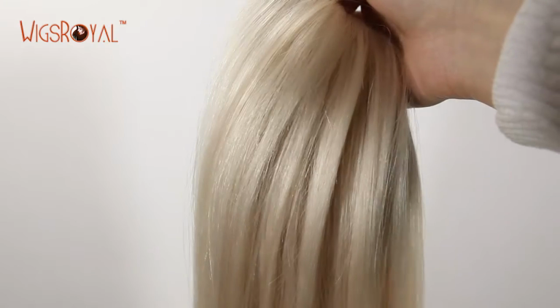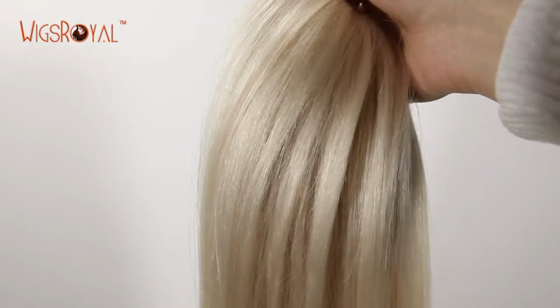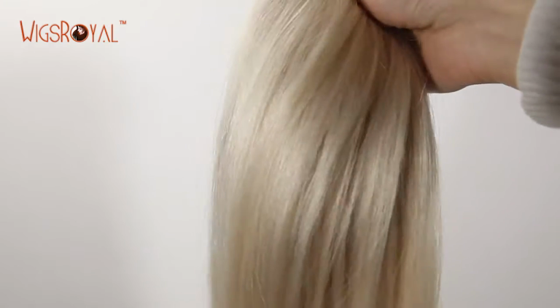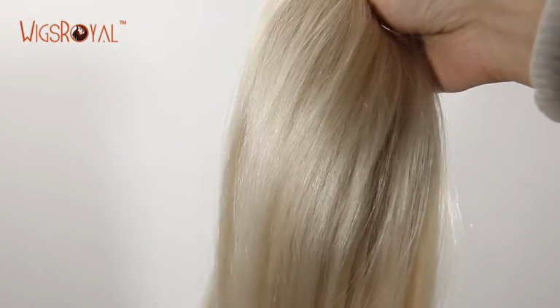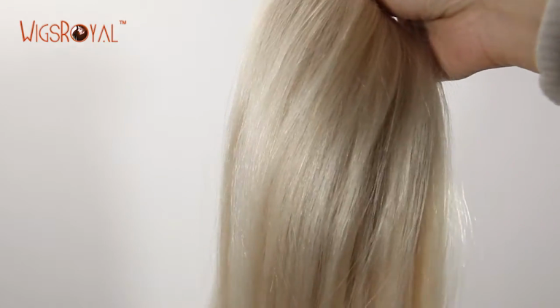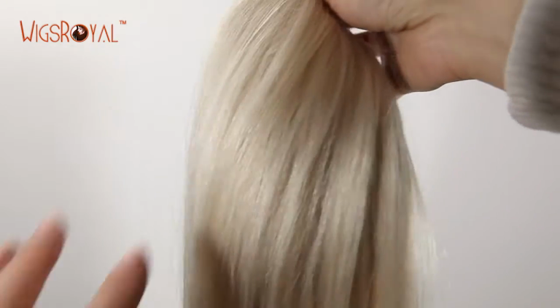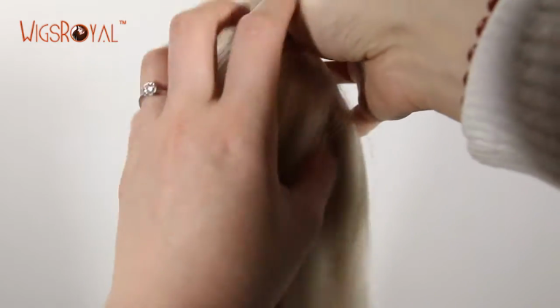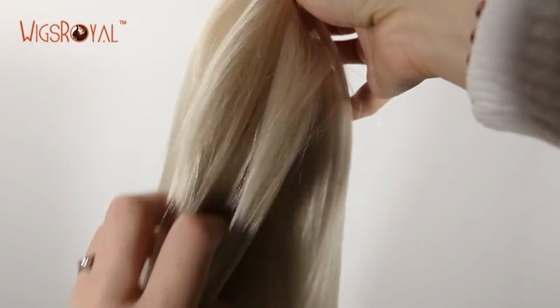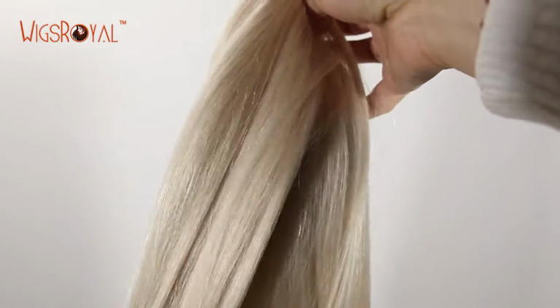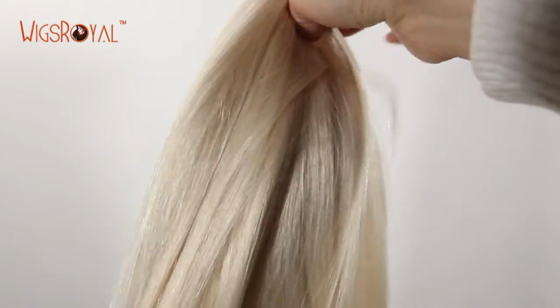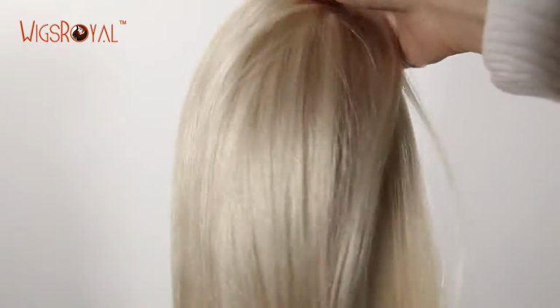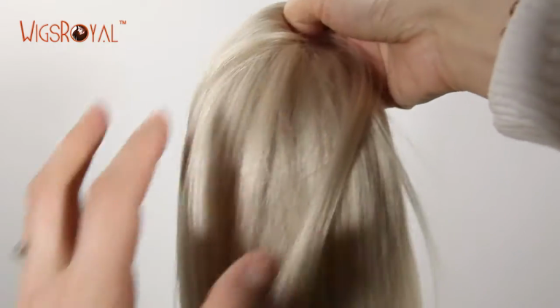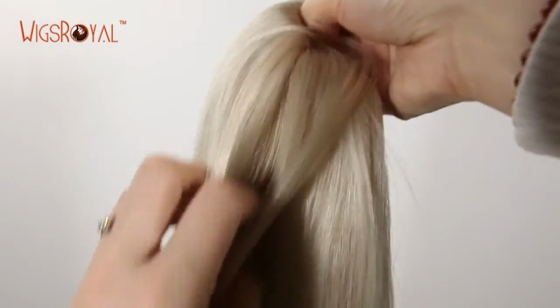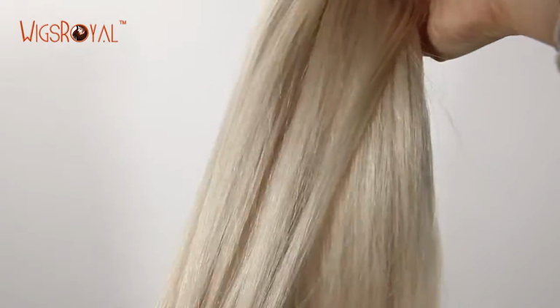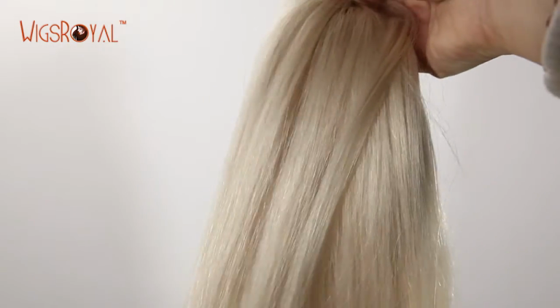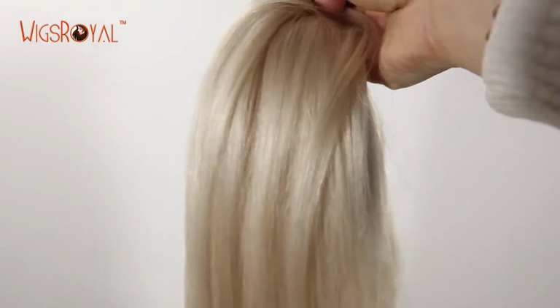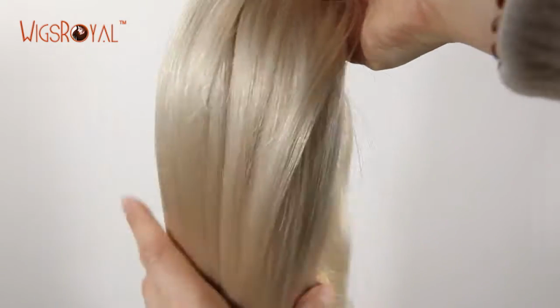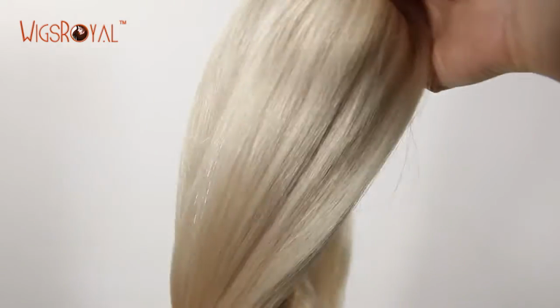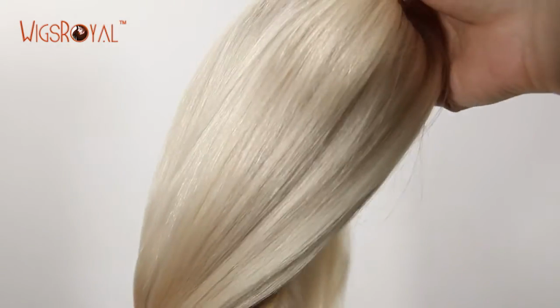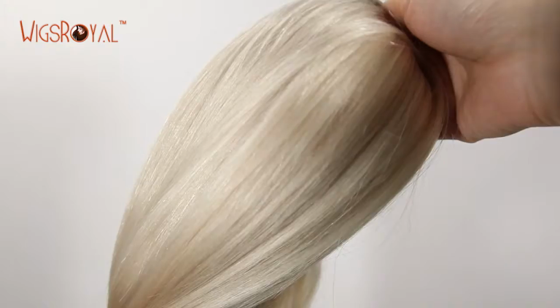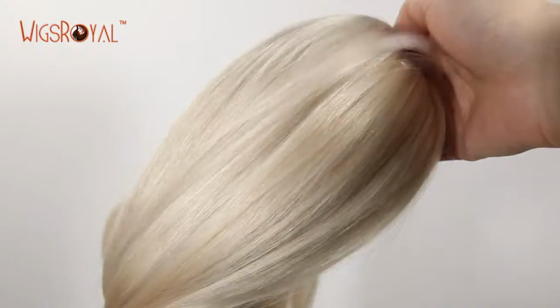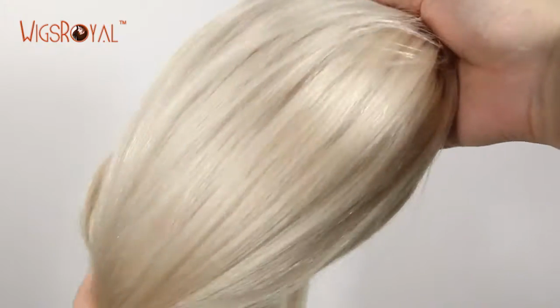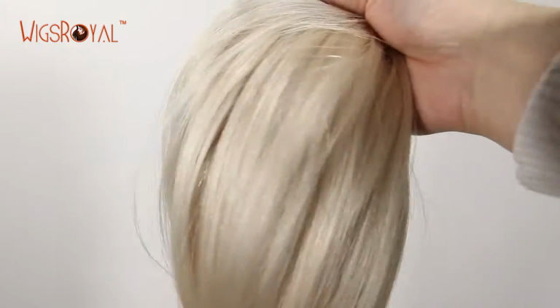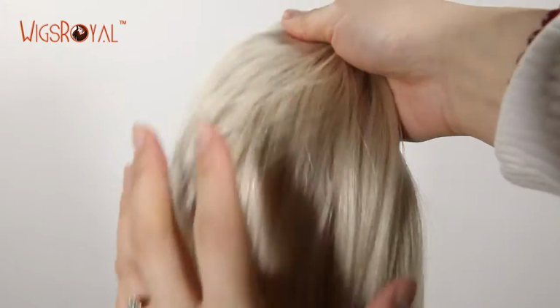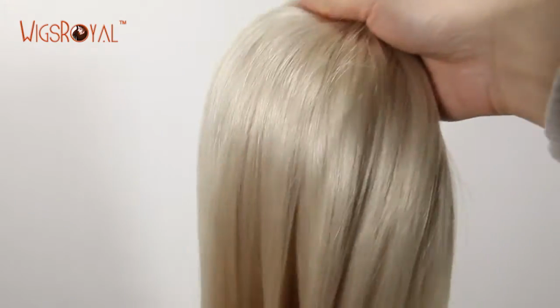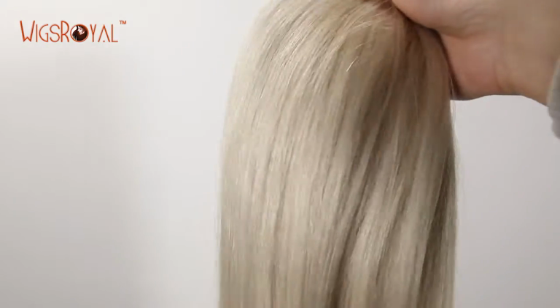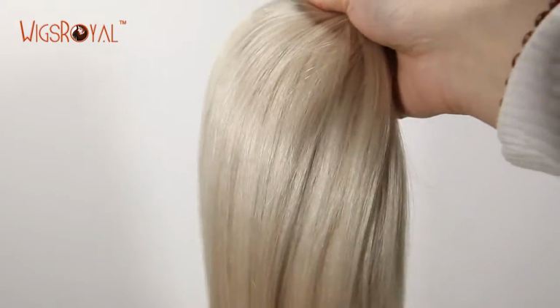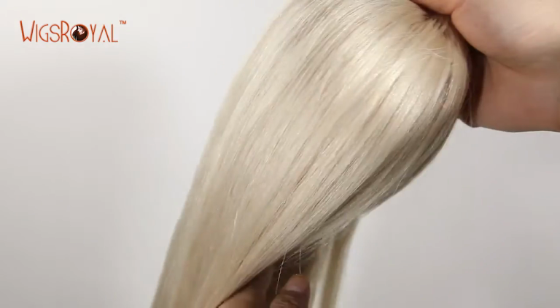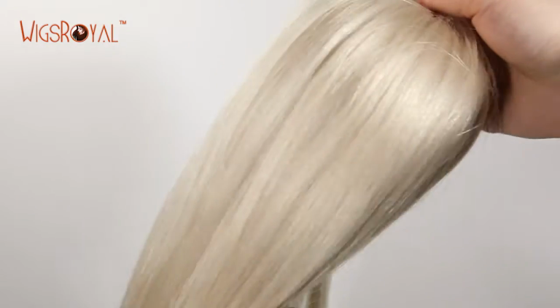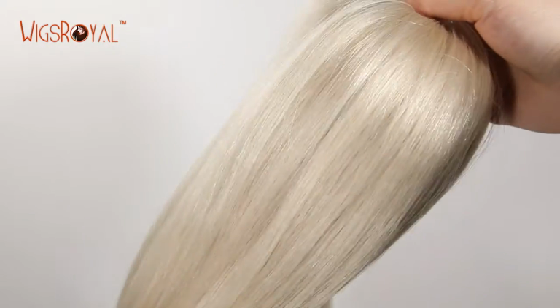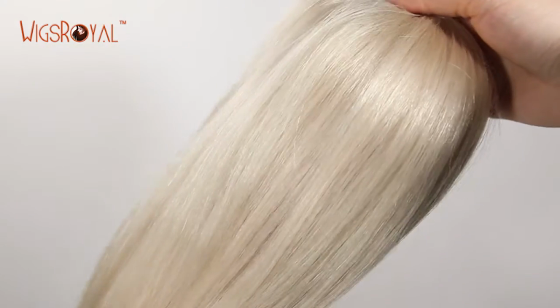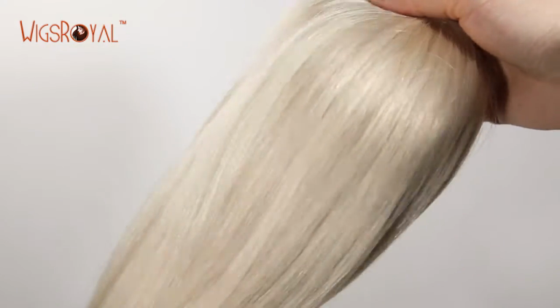To ensure that you can get a lightweight, ultimate natural looking wig. For more about us, welcome to visit www.wigsroyal.com.